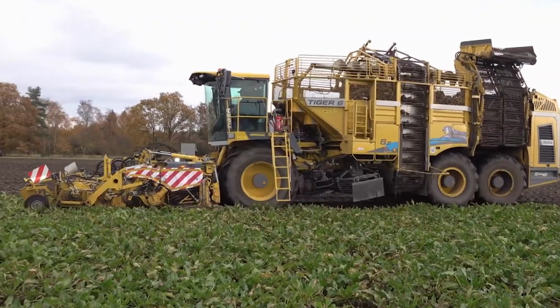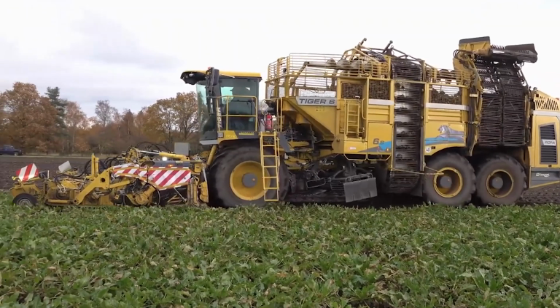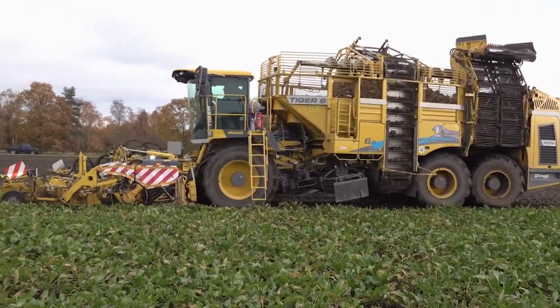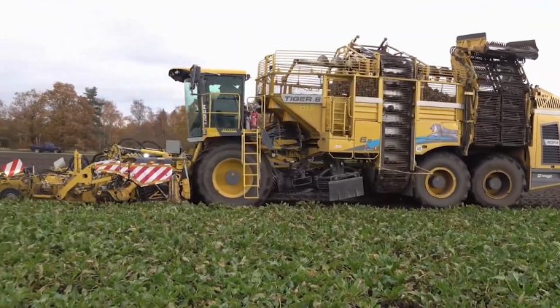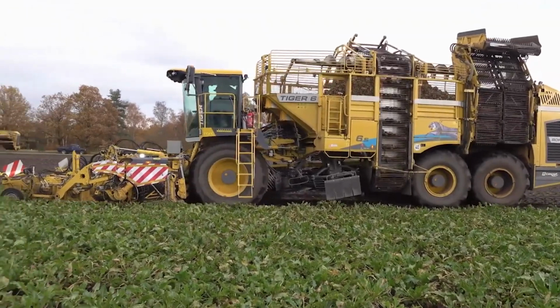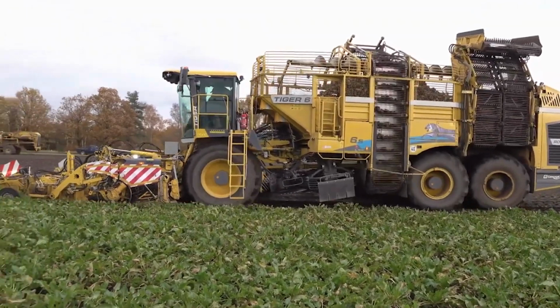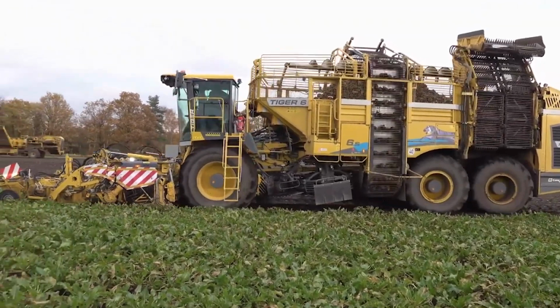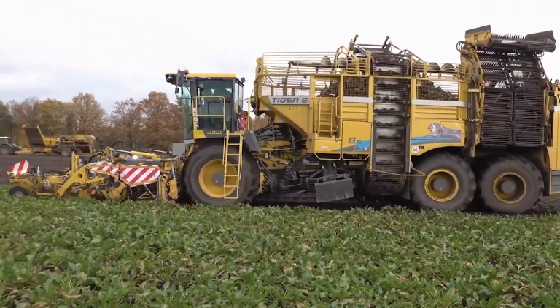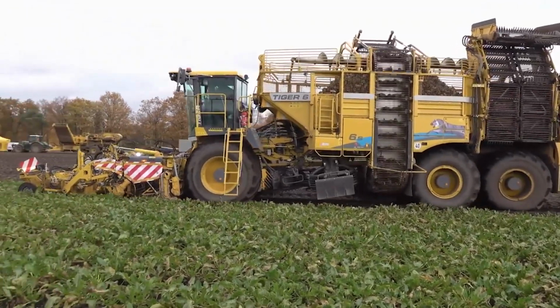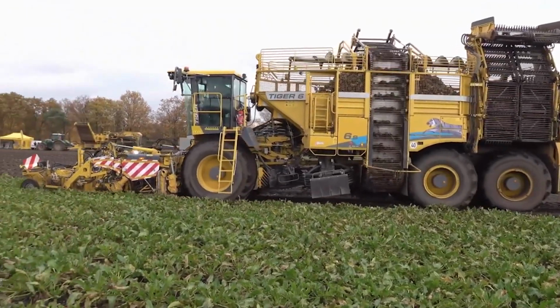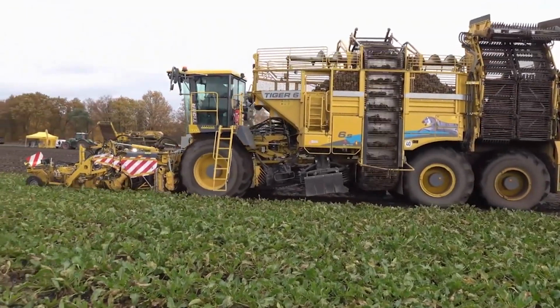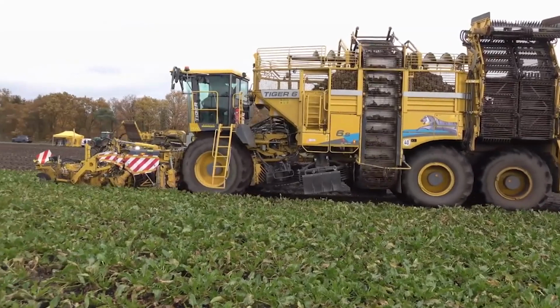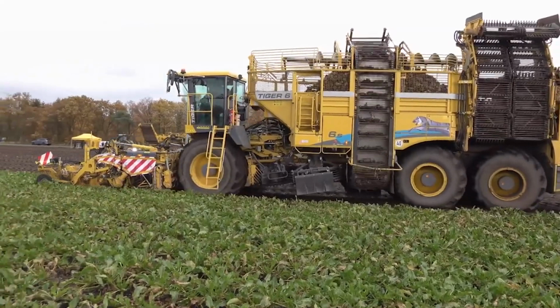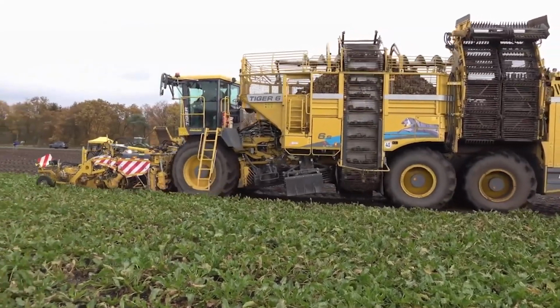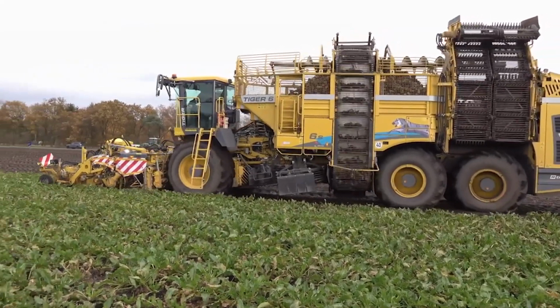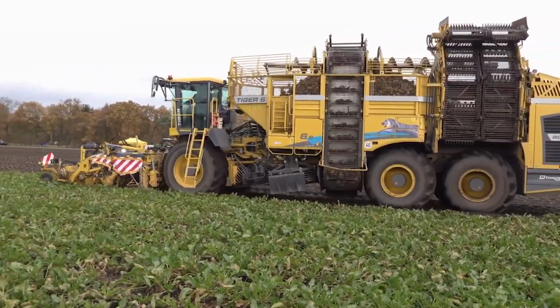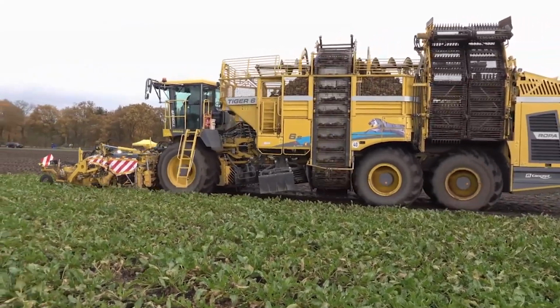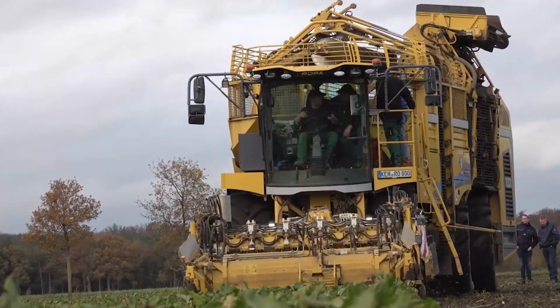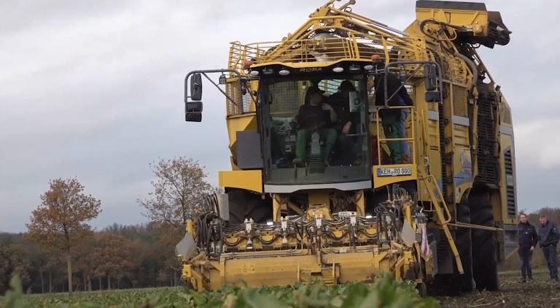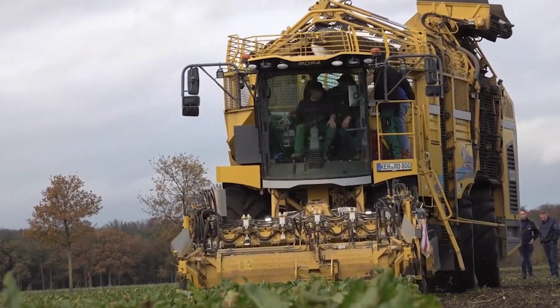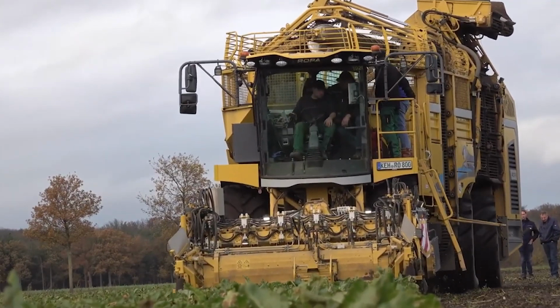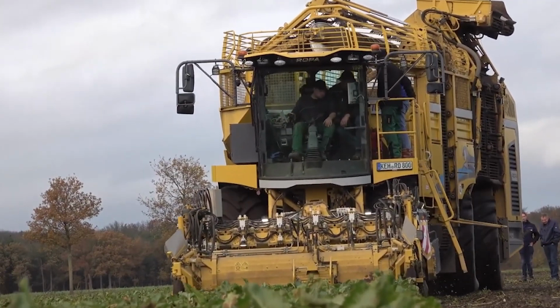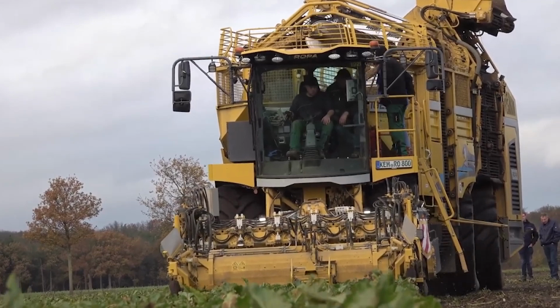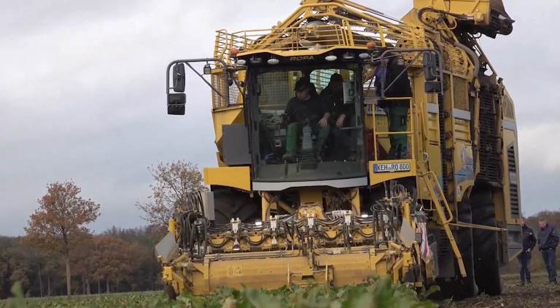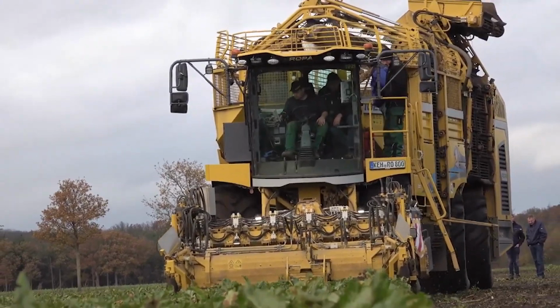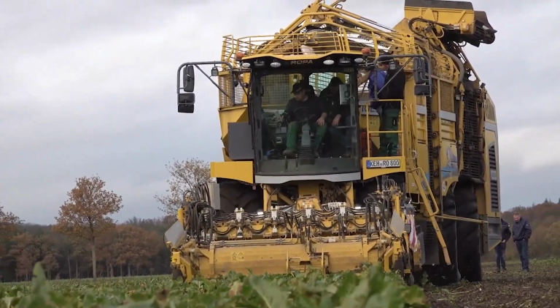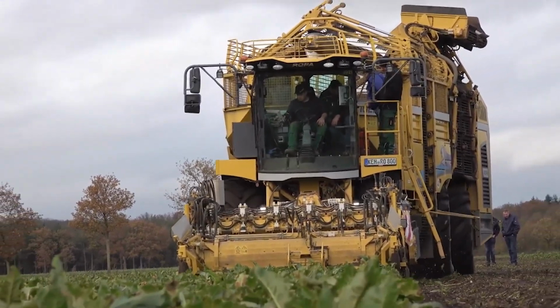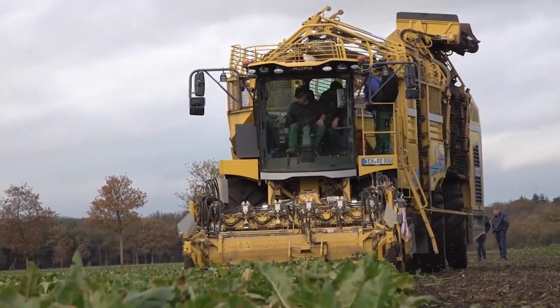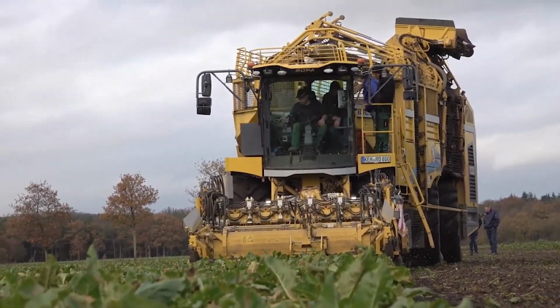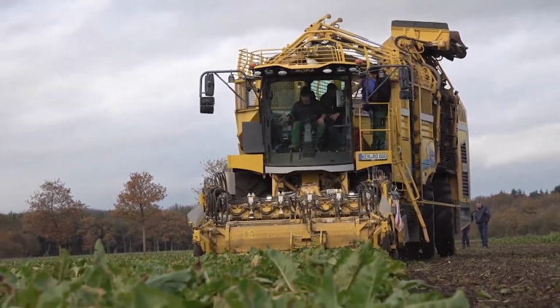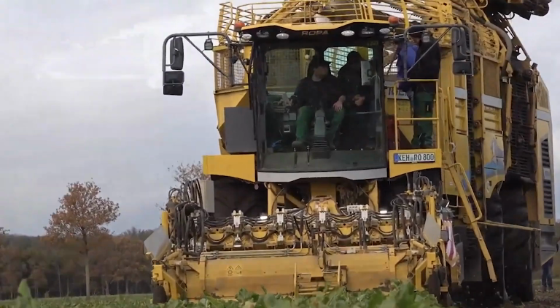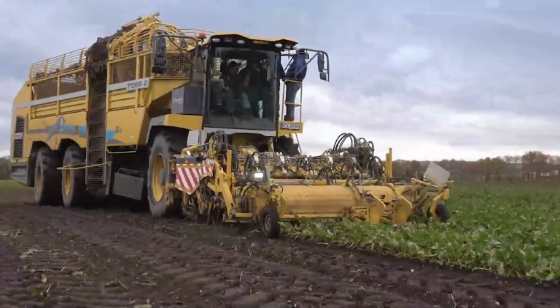The Ropa Tiger 6S is also self-propelled, which means it can move with ease through the toughest terrain. Its advanced technology and partially autonomous capabilities mean that farmers can sit back and let the machine do the work, saving them time and energy.